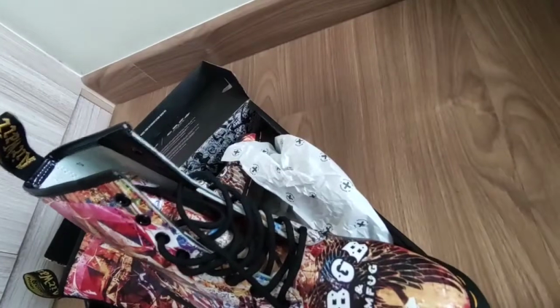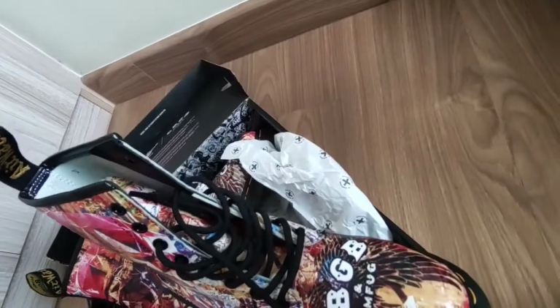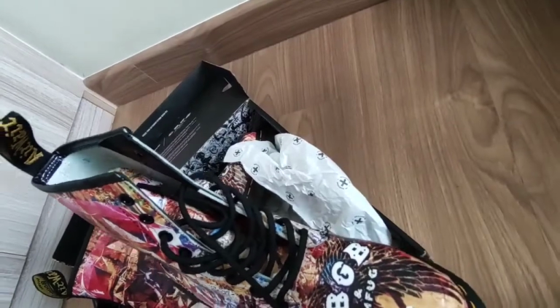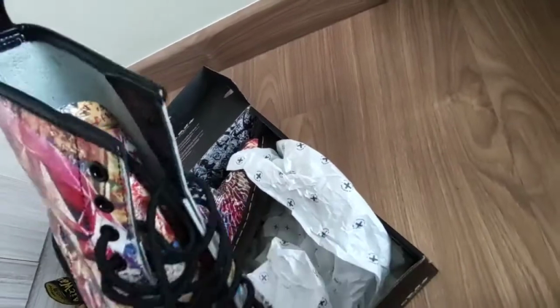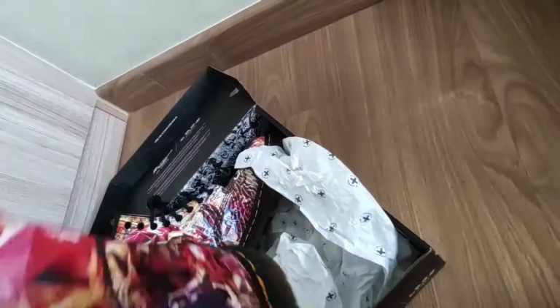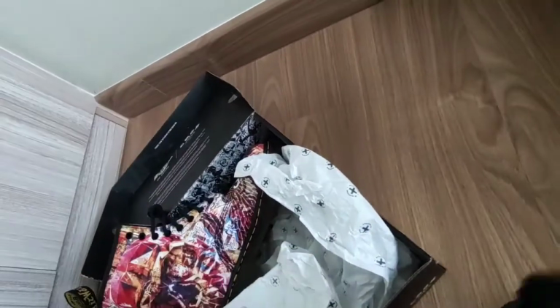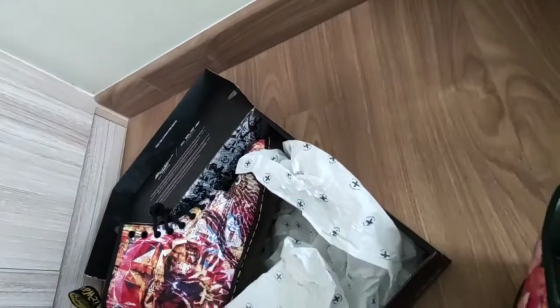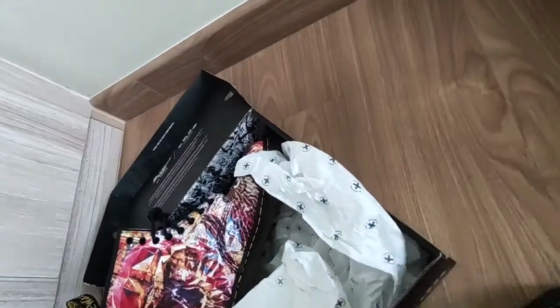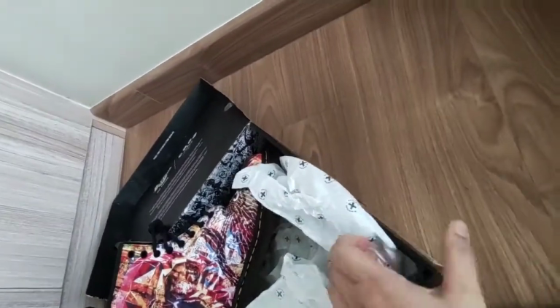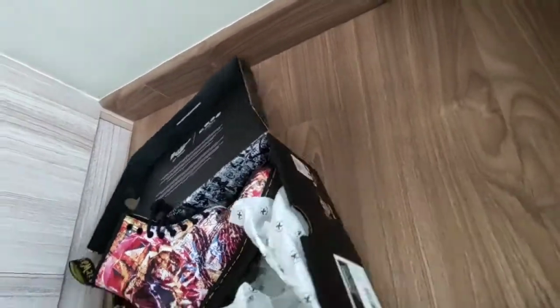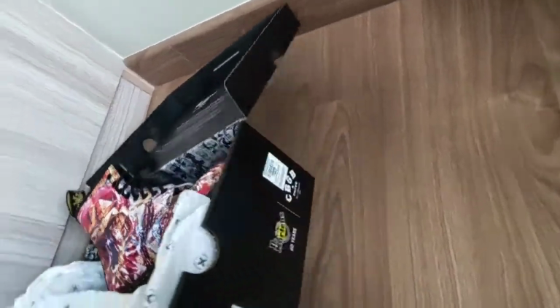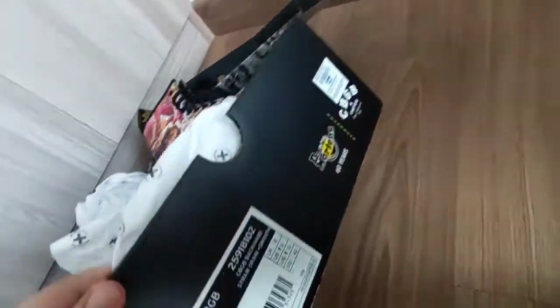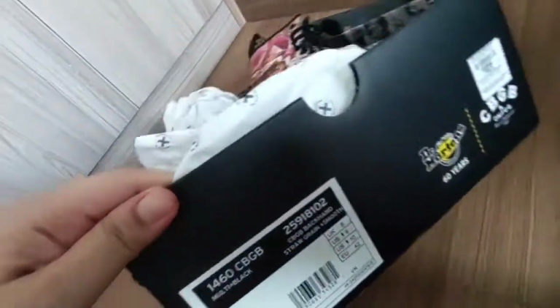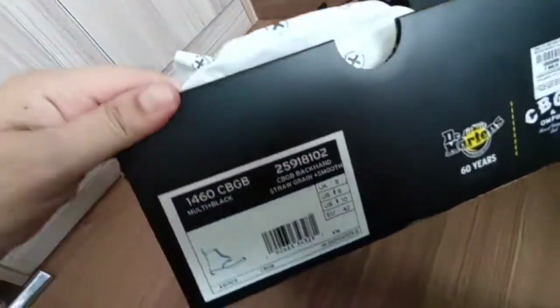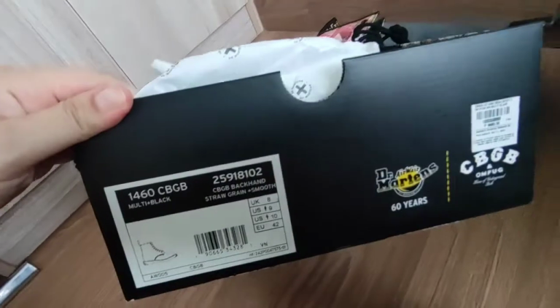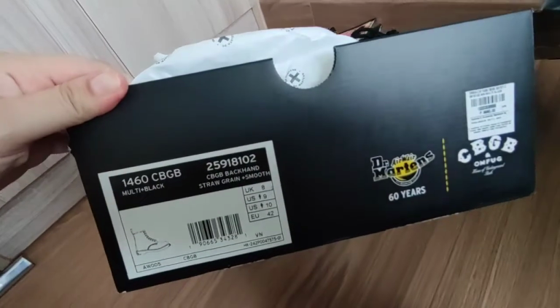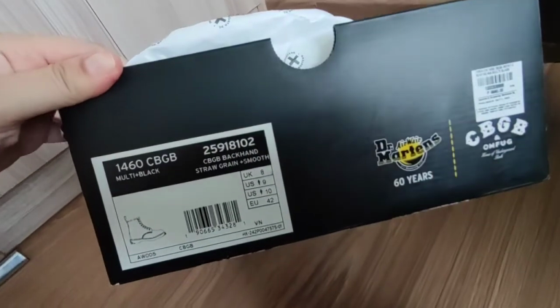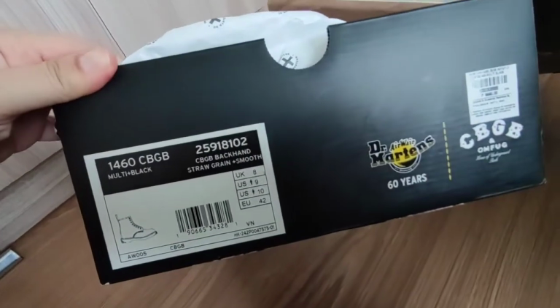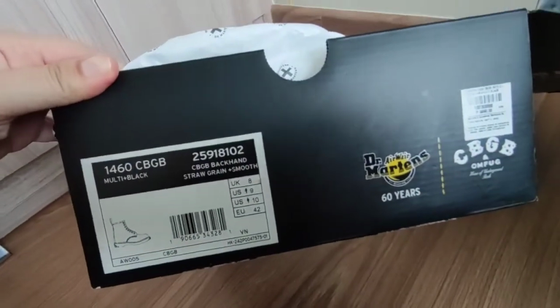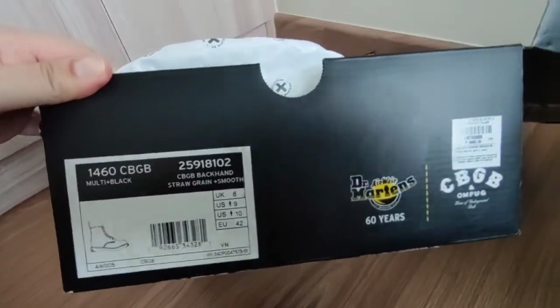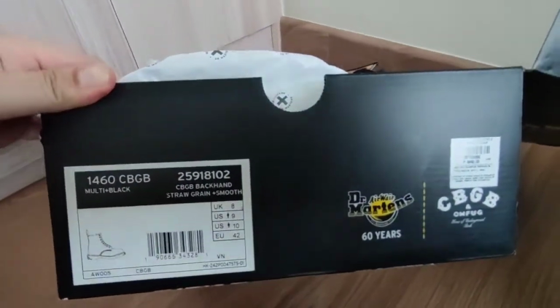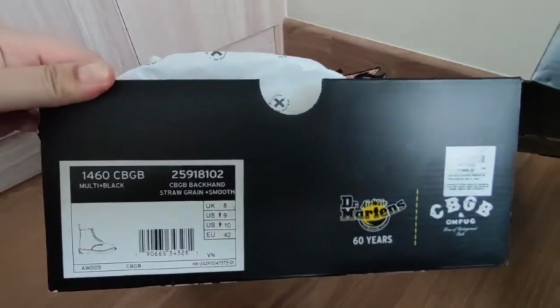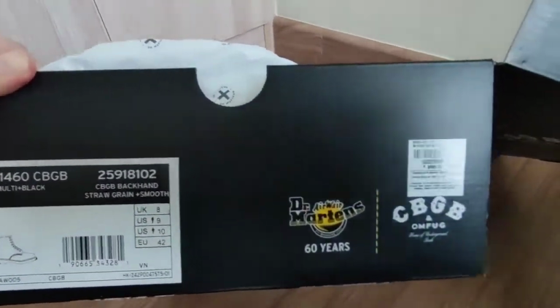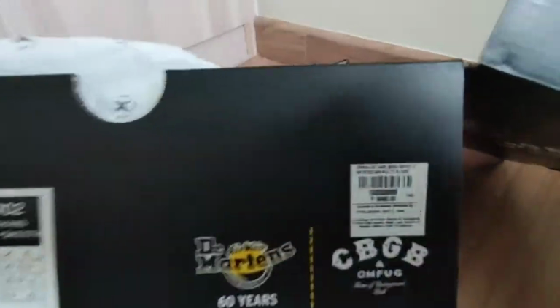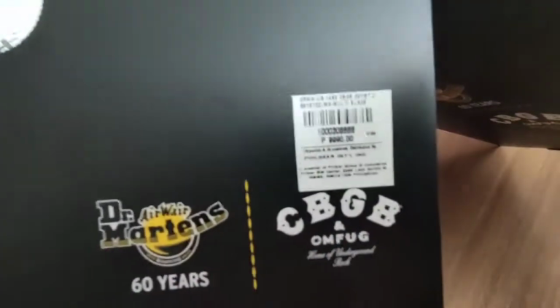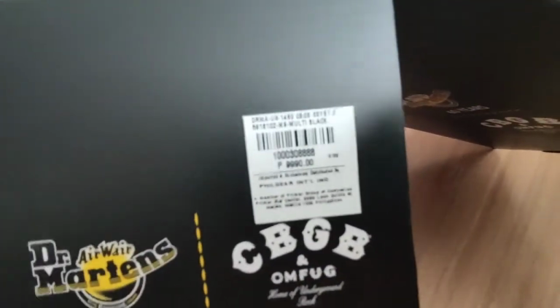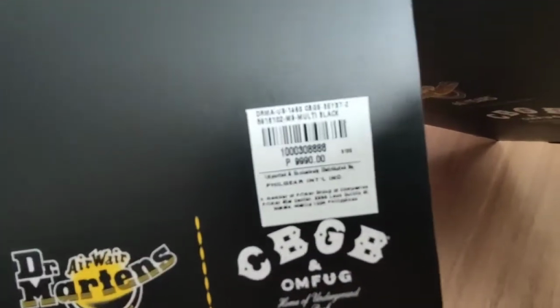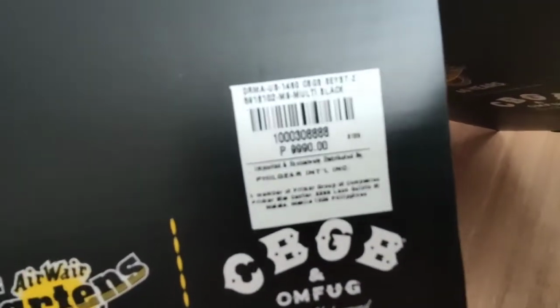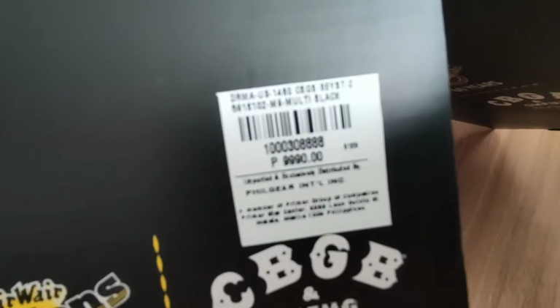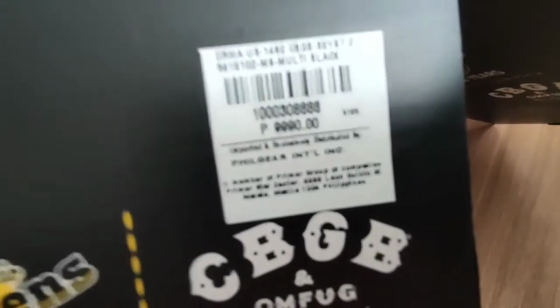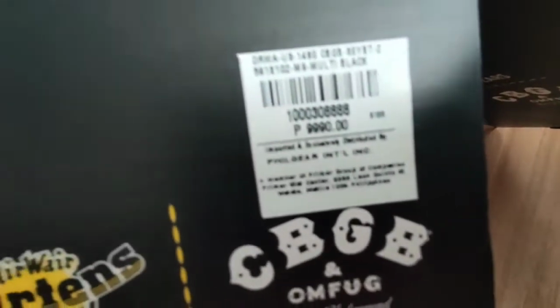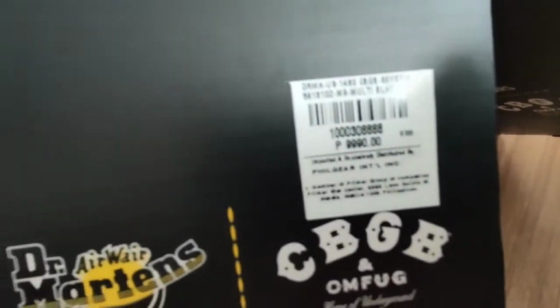And the box — 1460 CBGB. Bought it for $99.90.